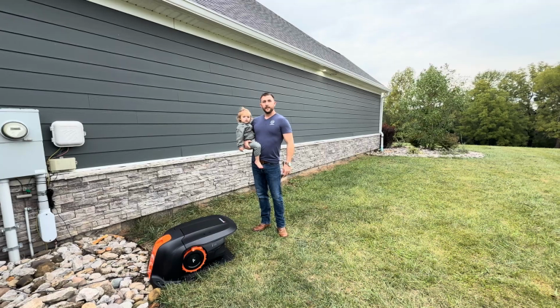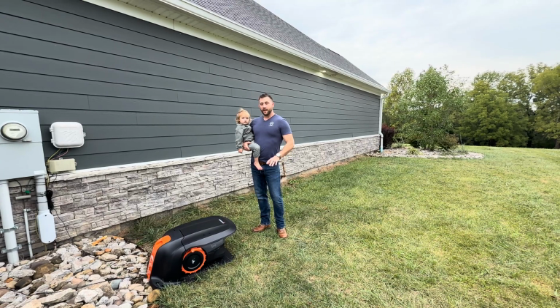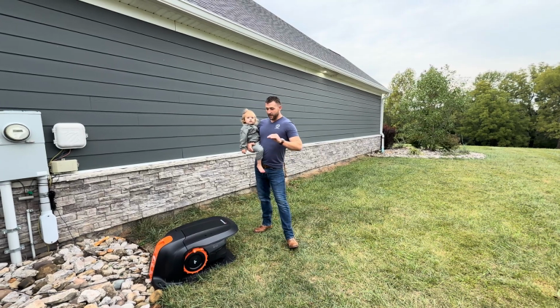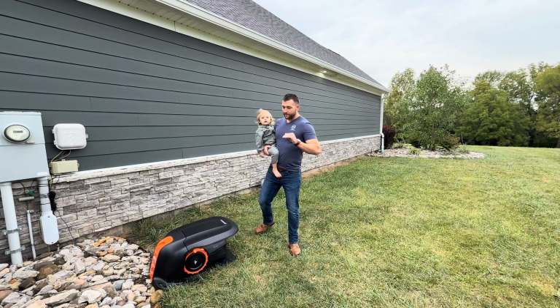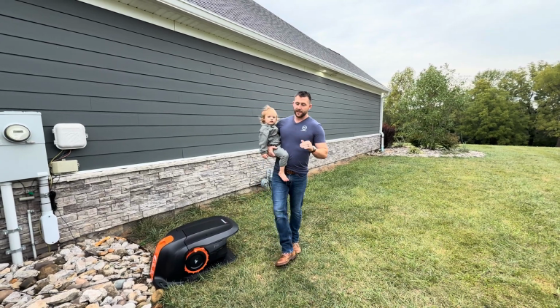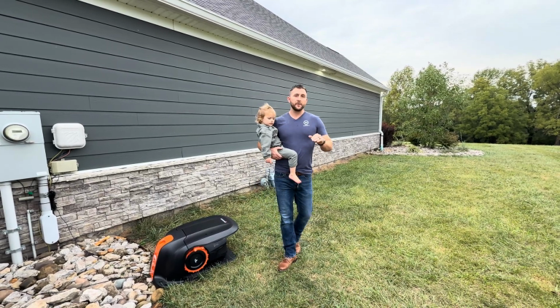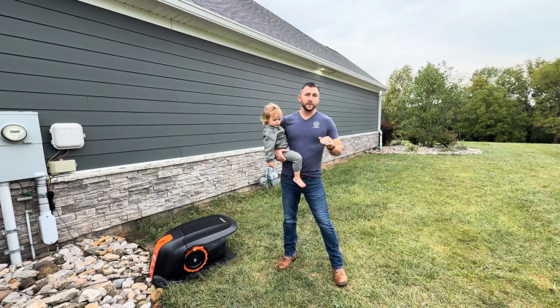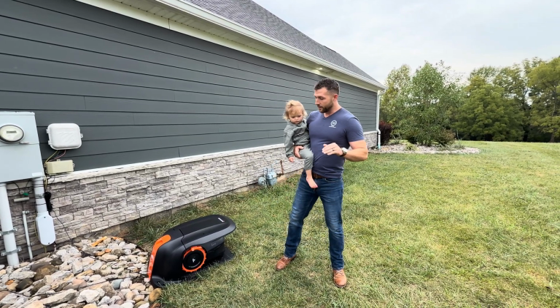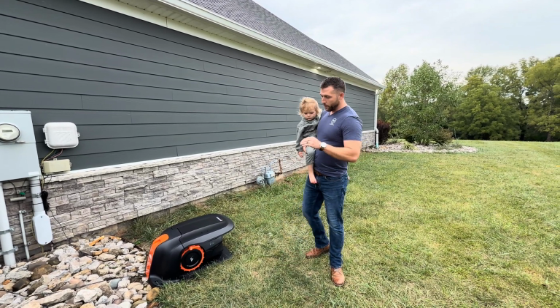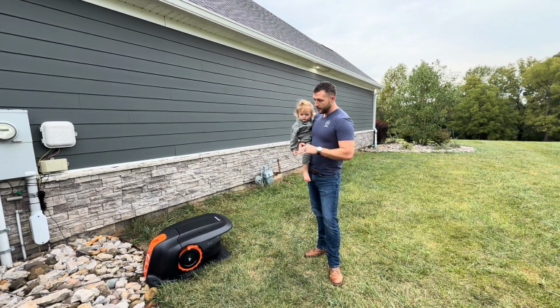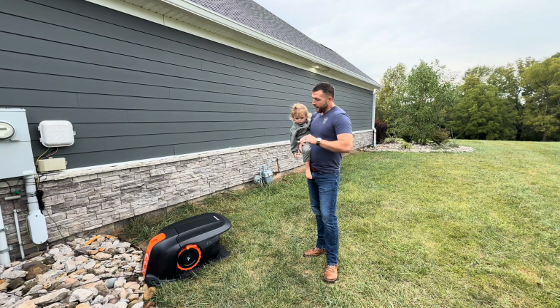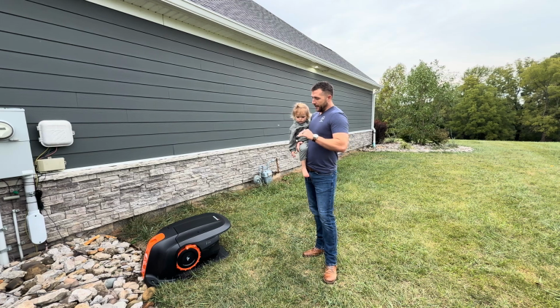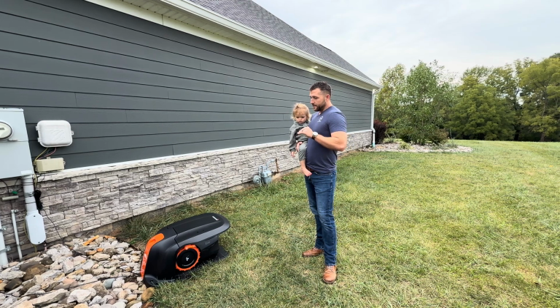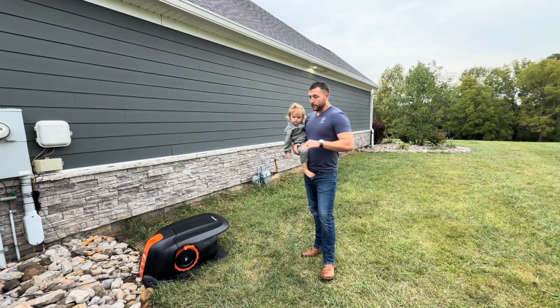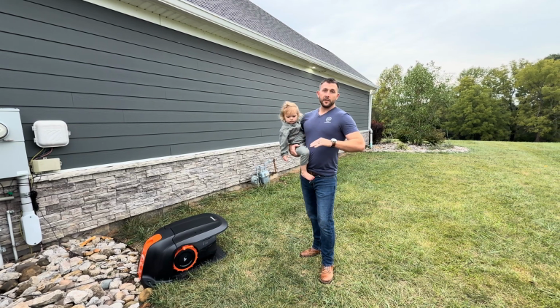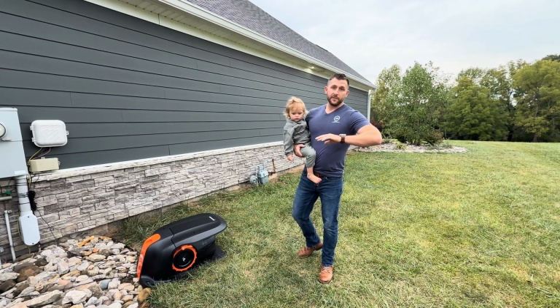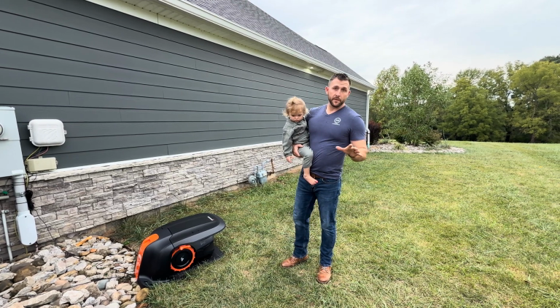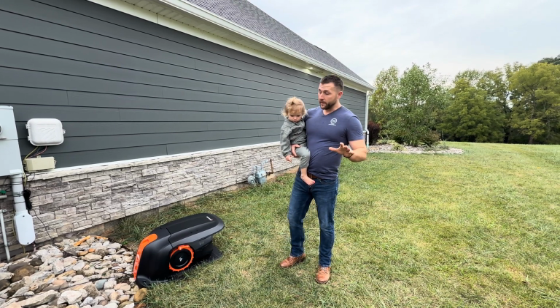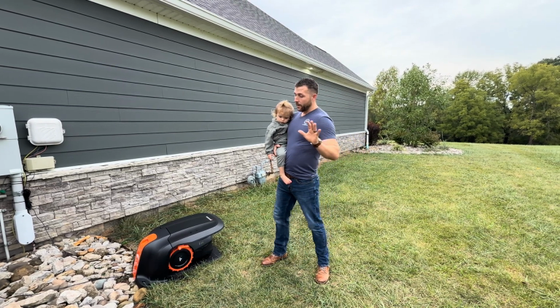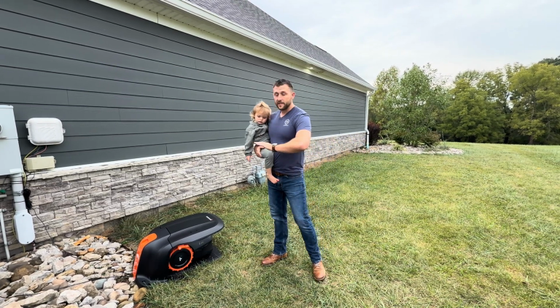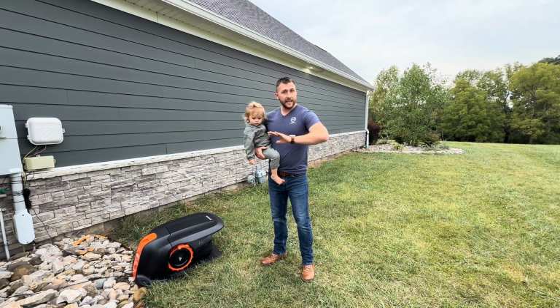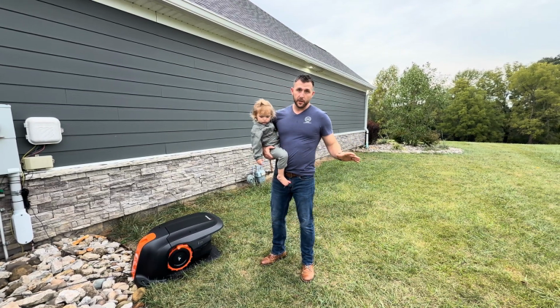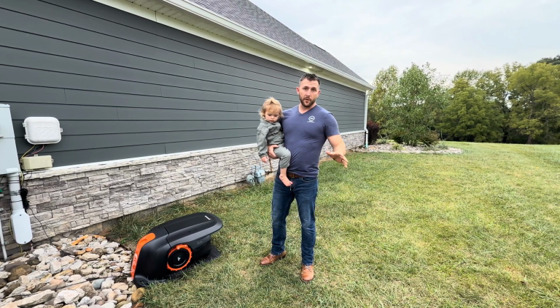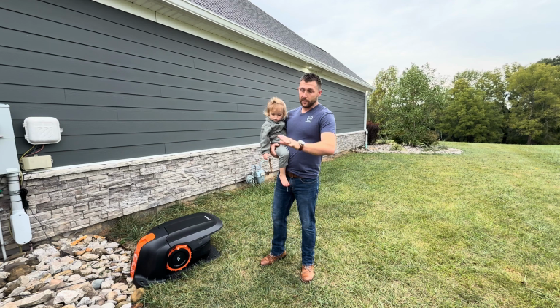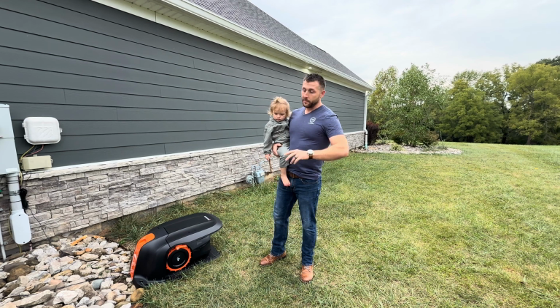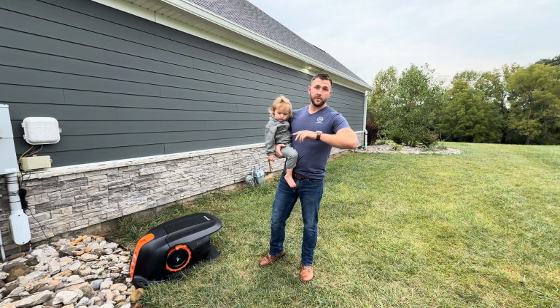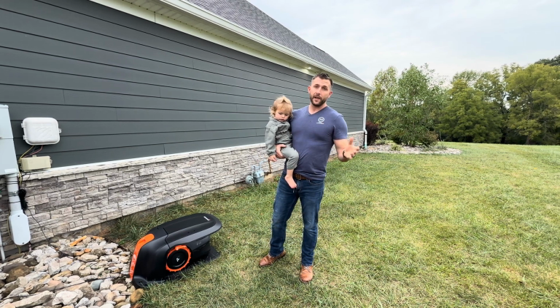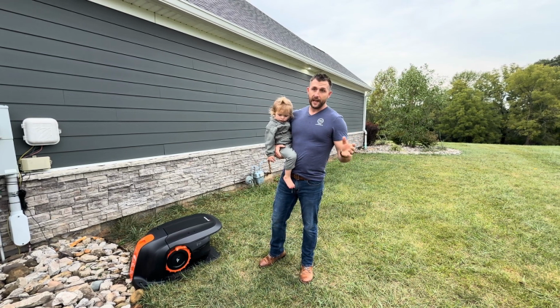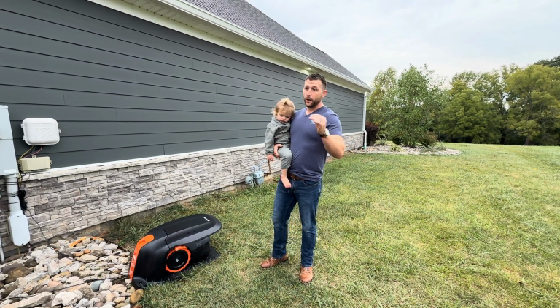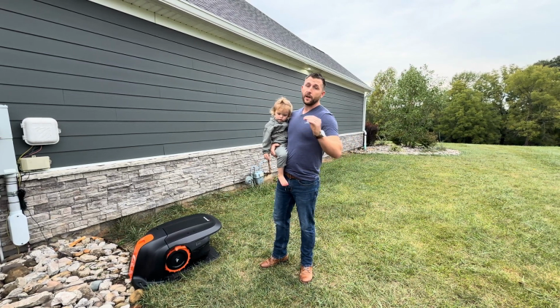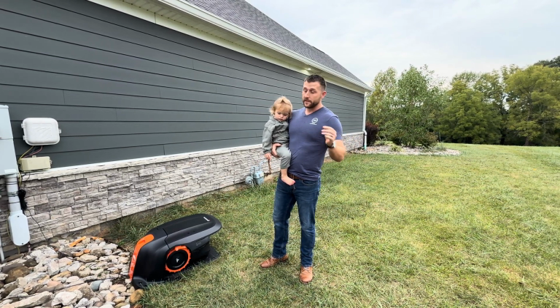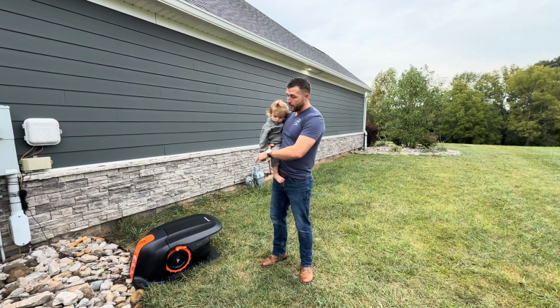Ever since I've seen the first autonomous mower, I've wanted one, and Segway reached out to me. They've sent me this for free, but they are not going to see any of this footage before I upload it, and I'm going to show you the caveats and the pros and cons to this mower.